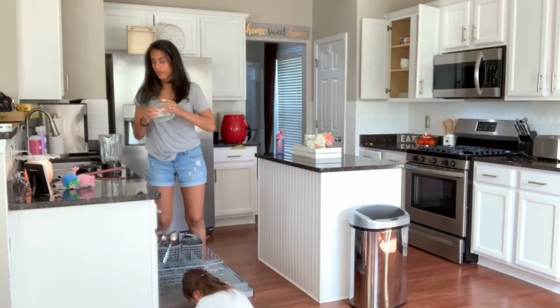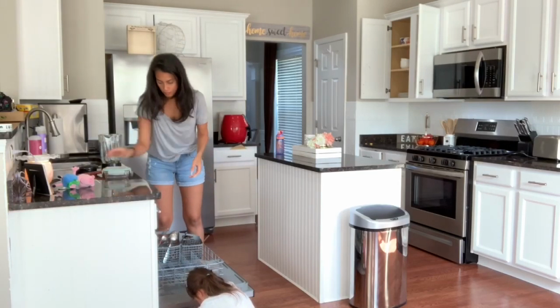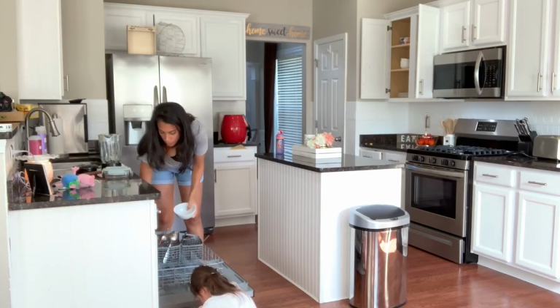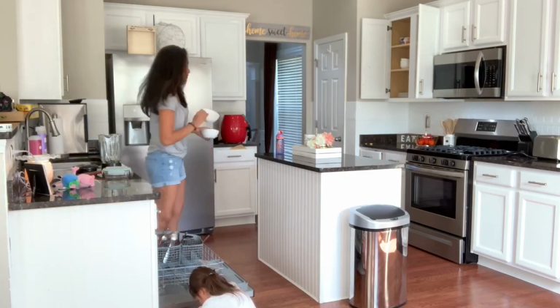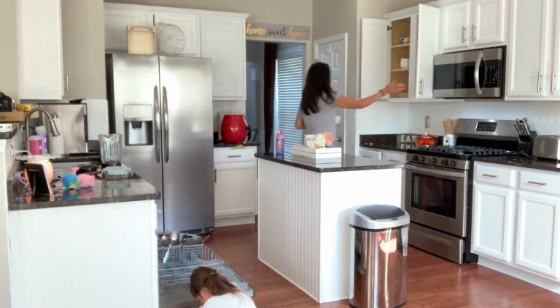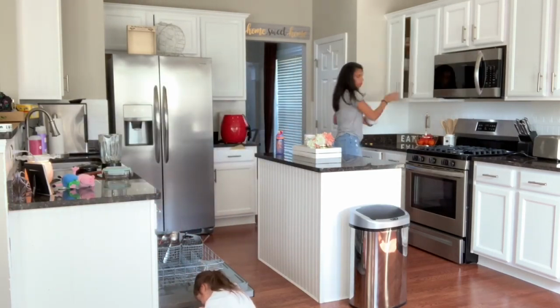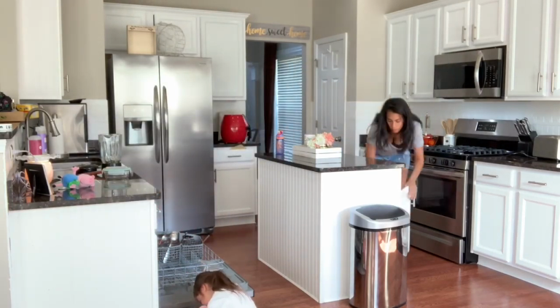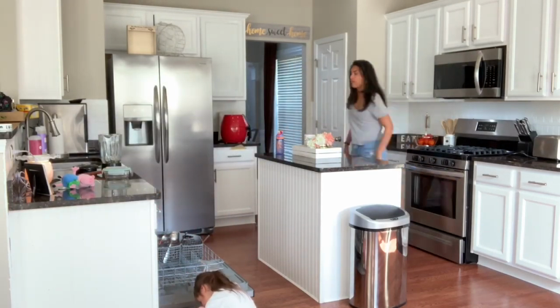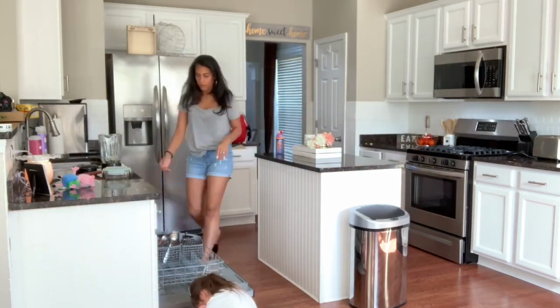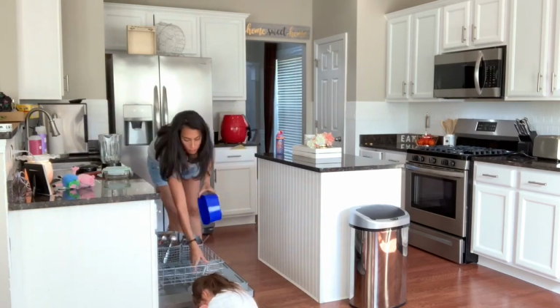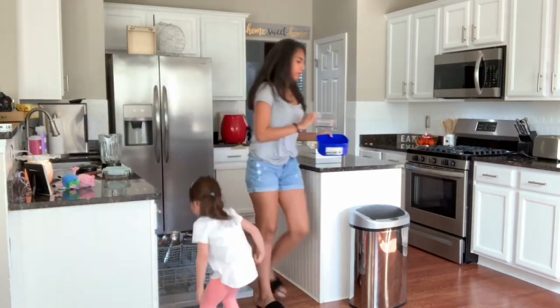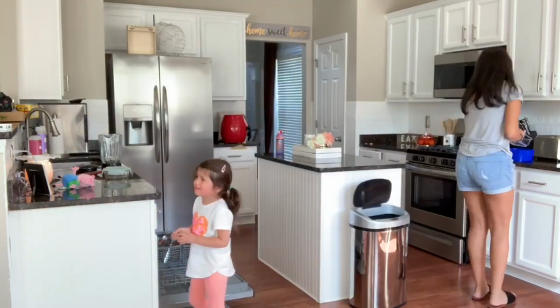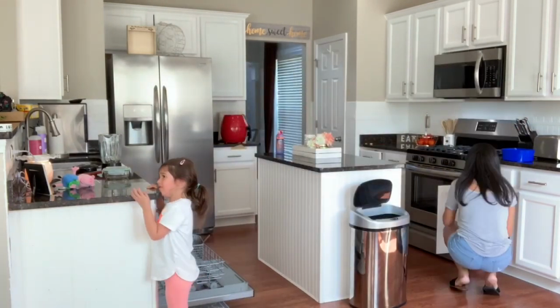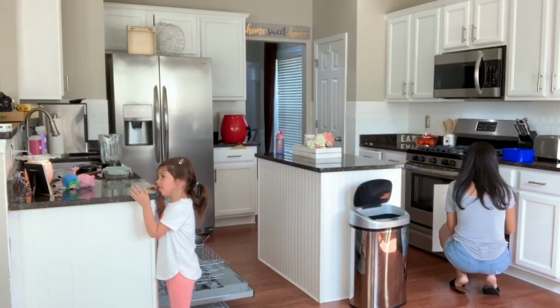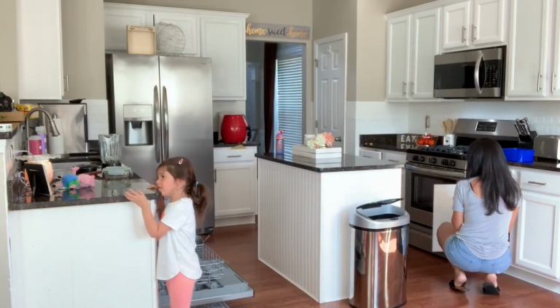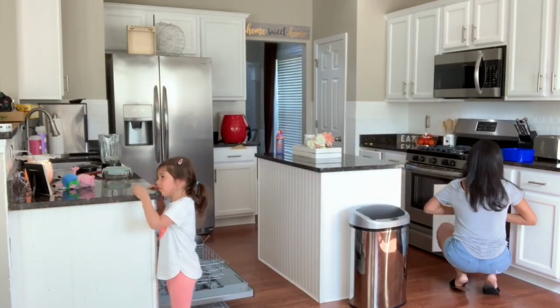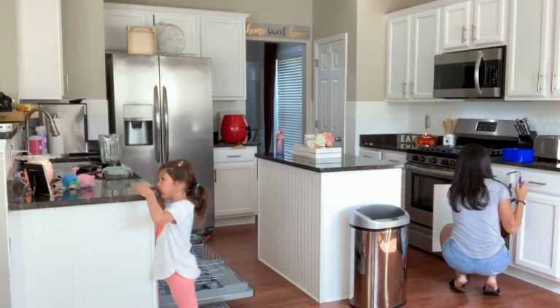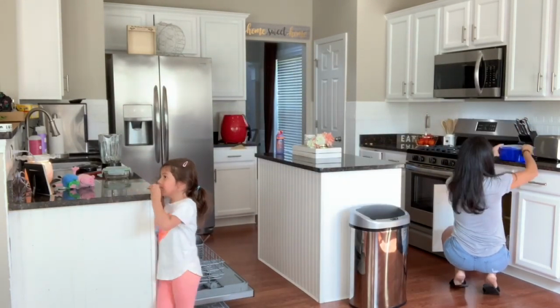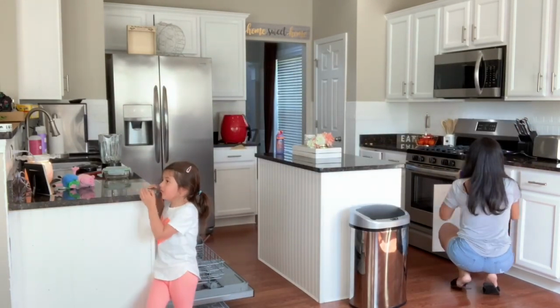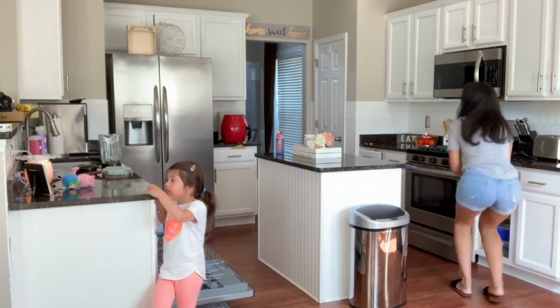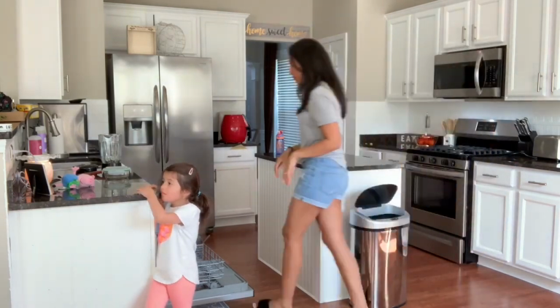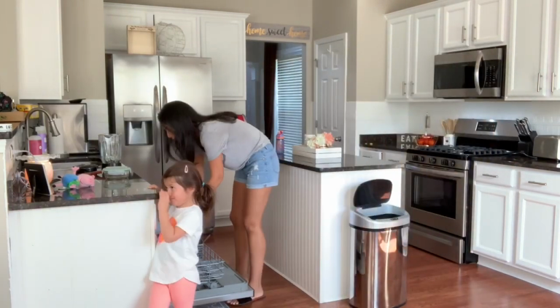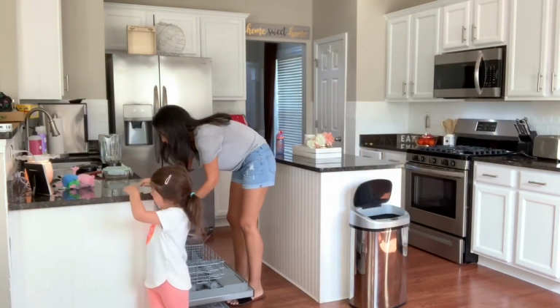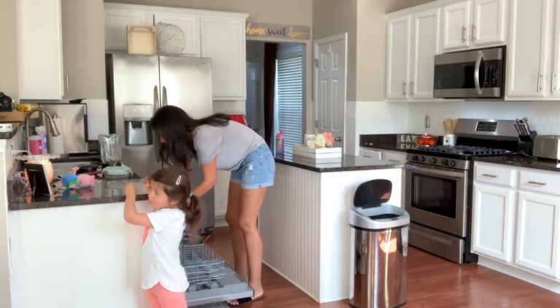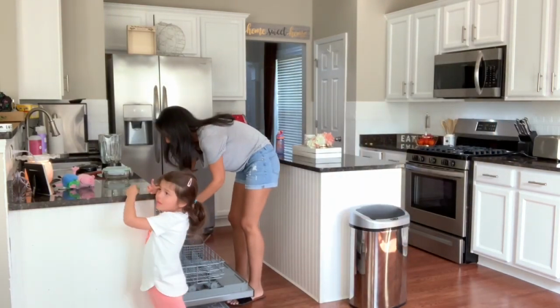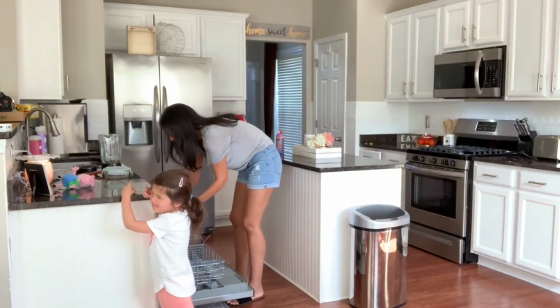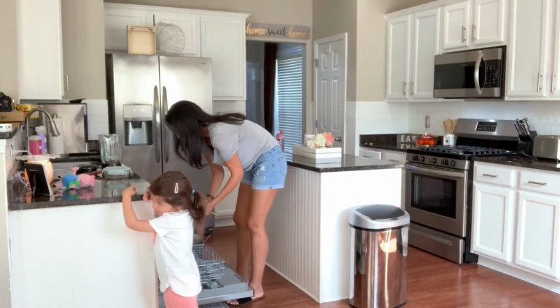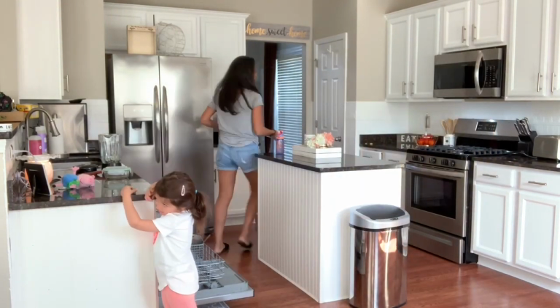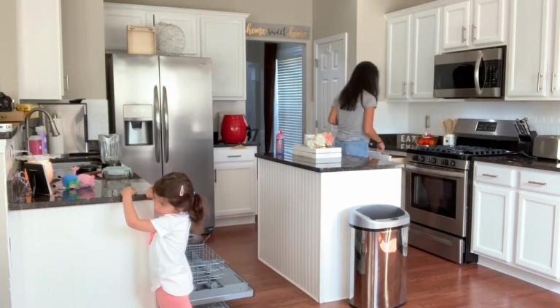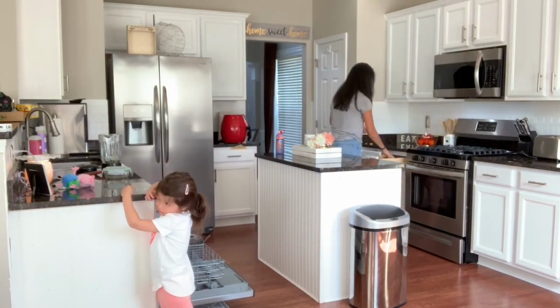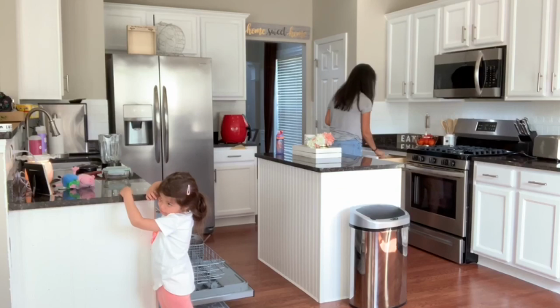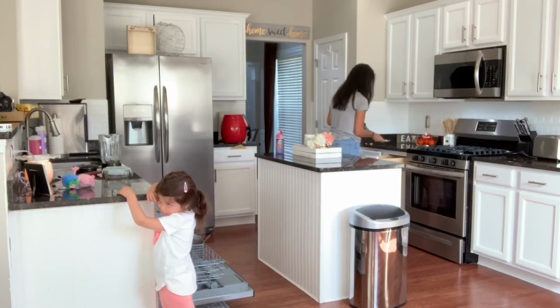I'm going to start off here in my kitchen. I always usually start in the kitchen — it's where I like to begin my cleaning — and then I work my way to other areas of the house. So I'll get the kitchen cleaned up and then move on.